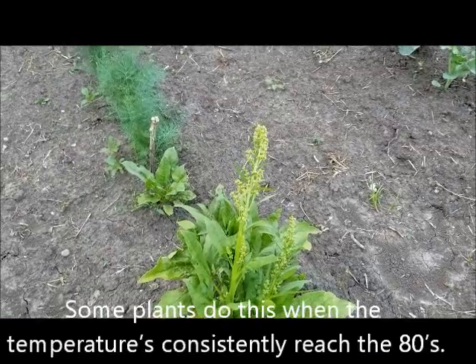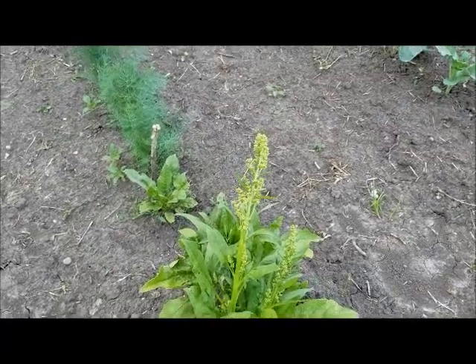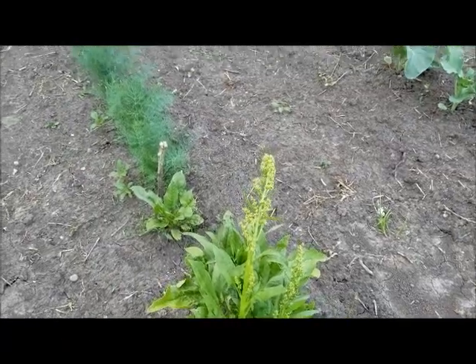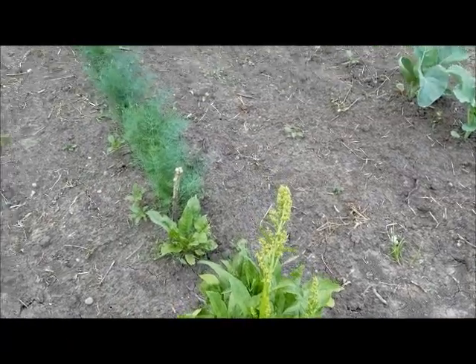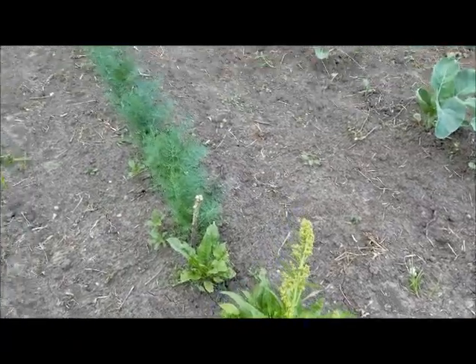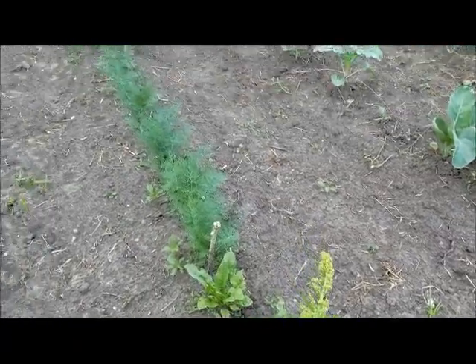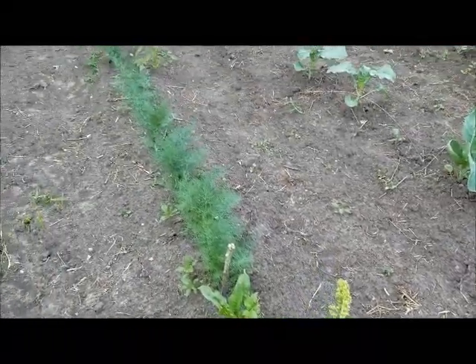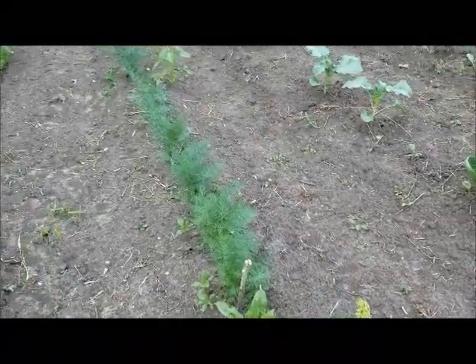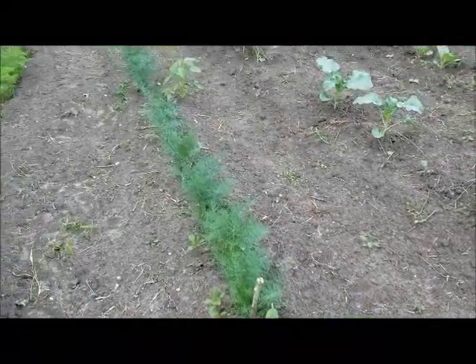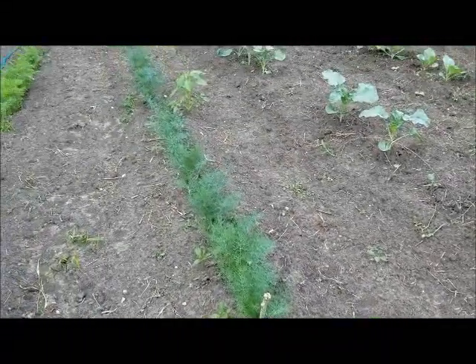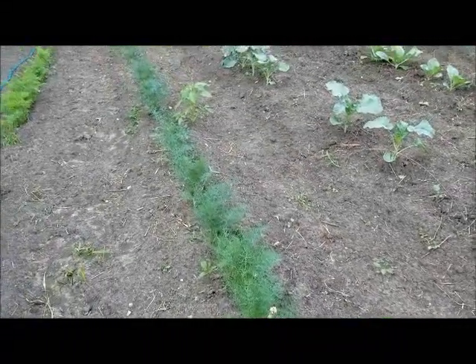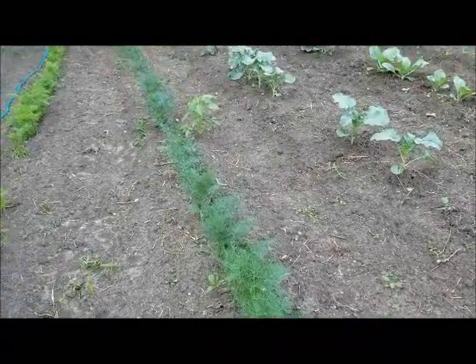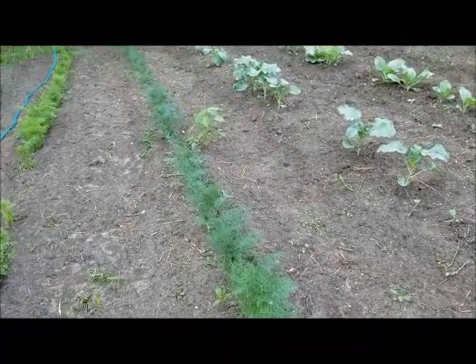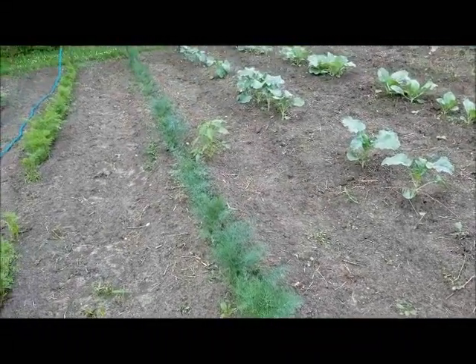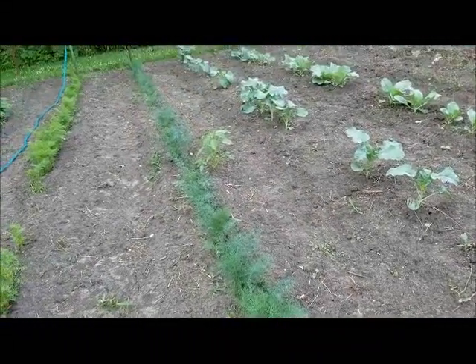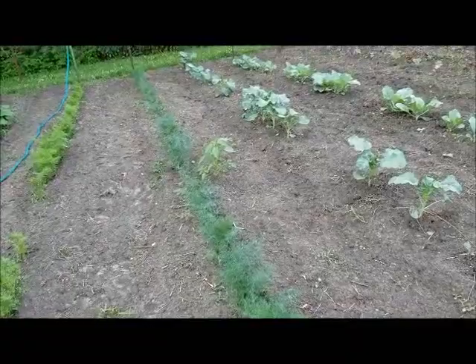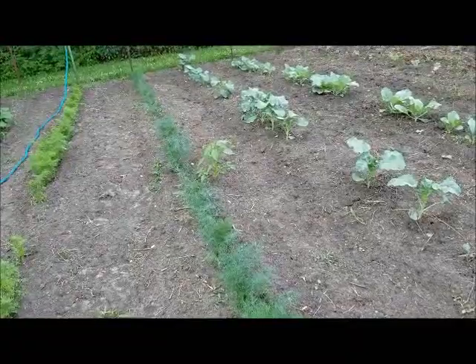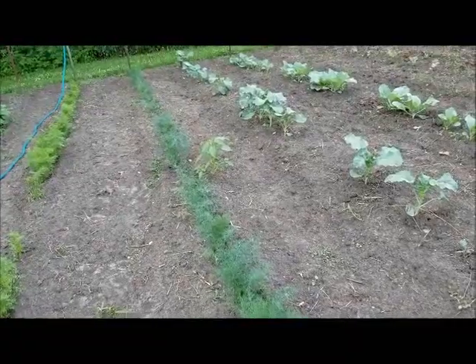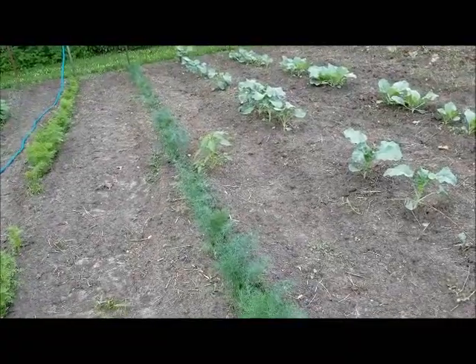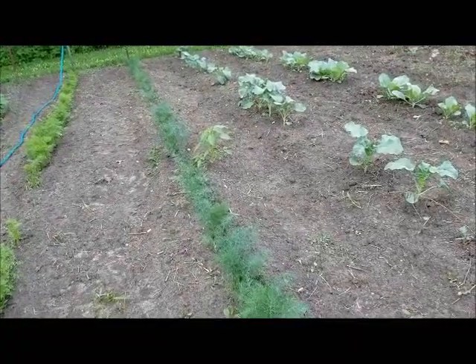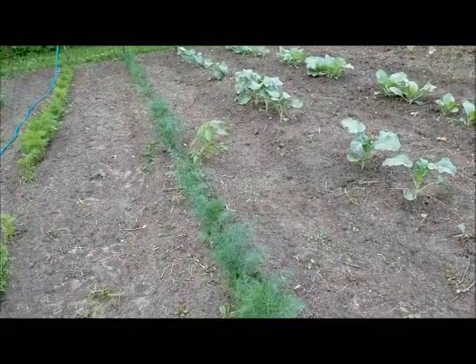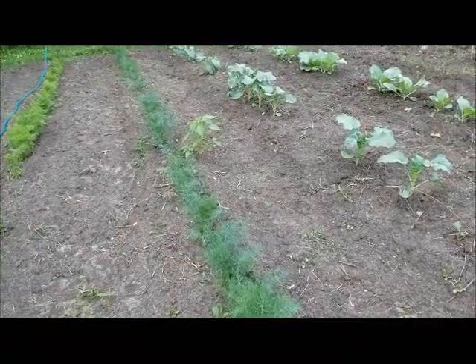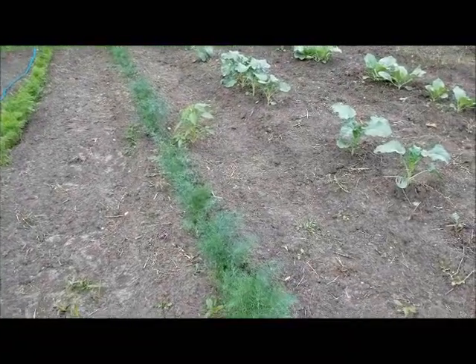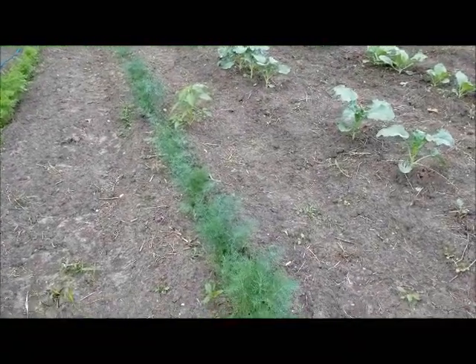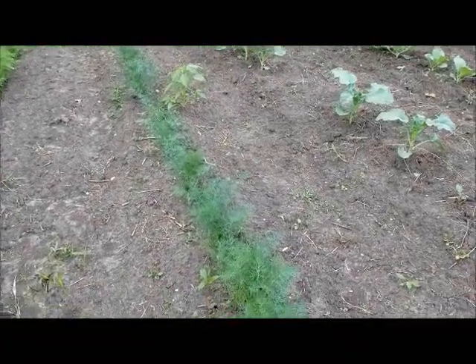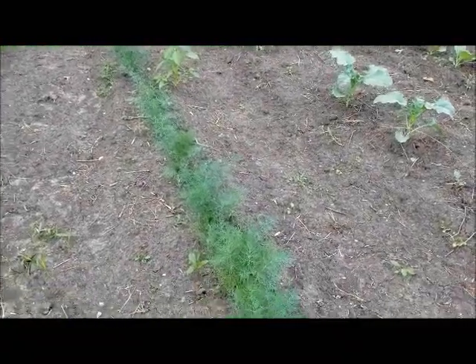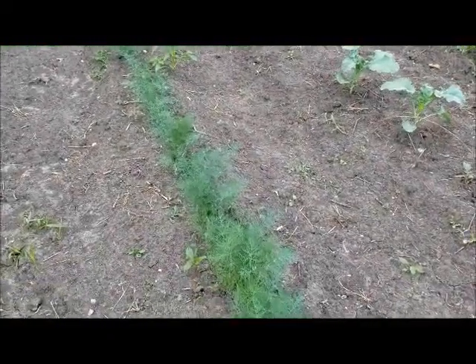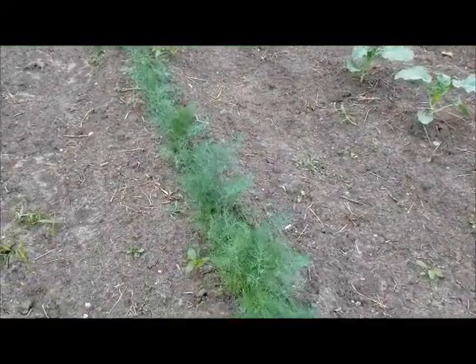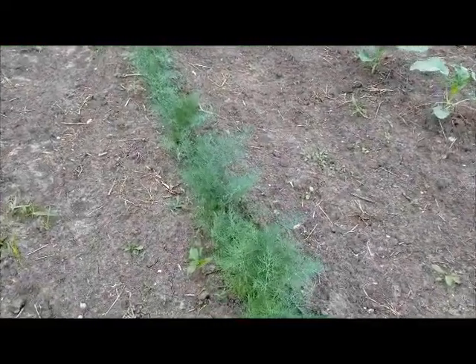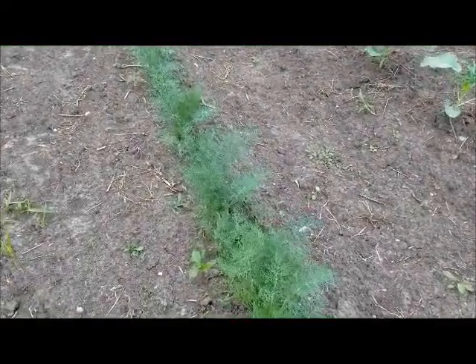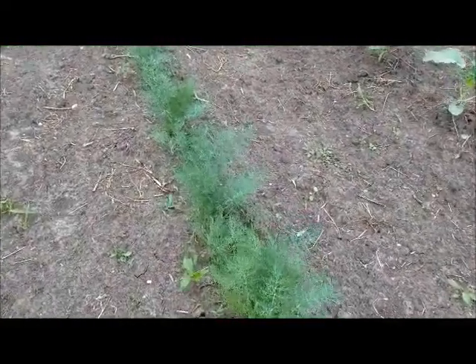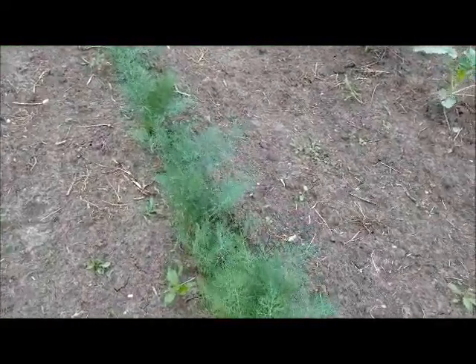Next is the dill. I planted Fern Leaf dill. Can you guess what I'm going to be canning this year? This, plus the cucumbers.